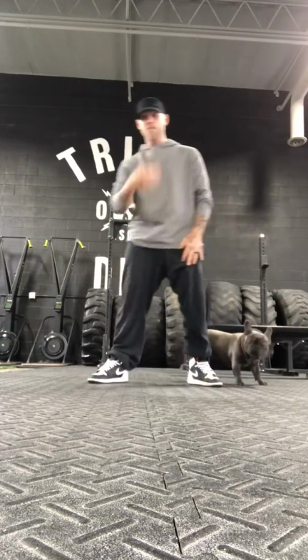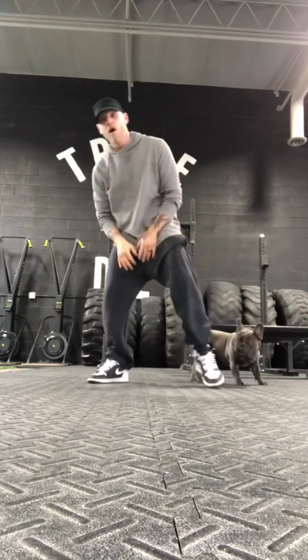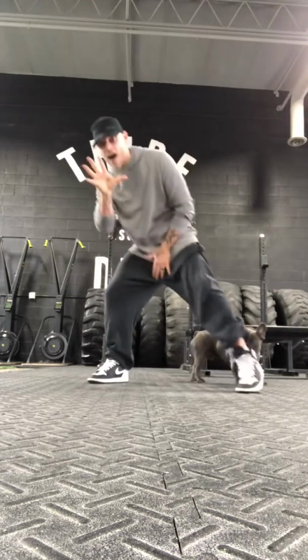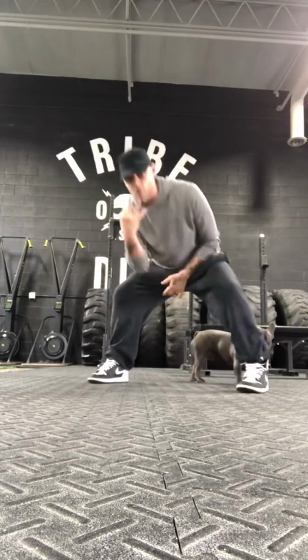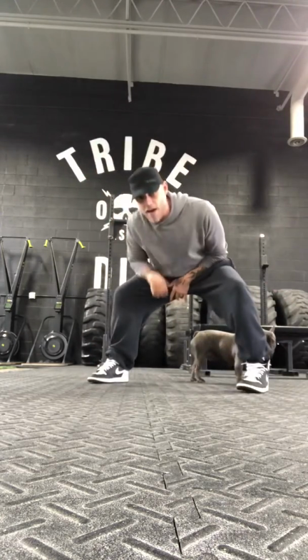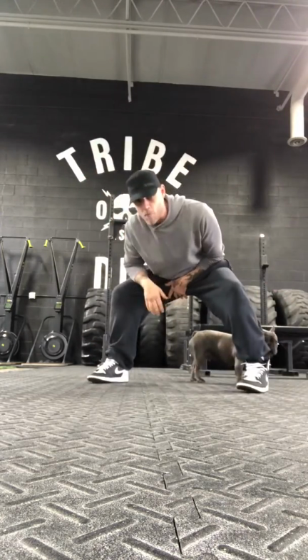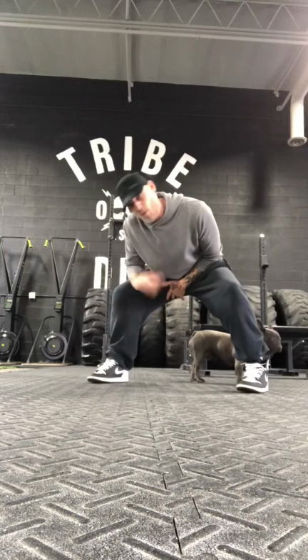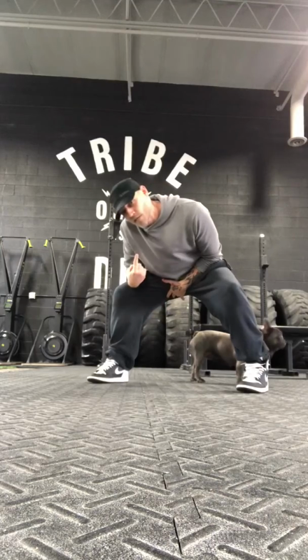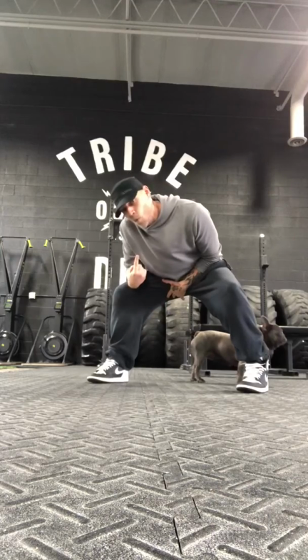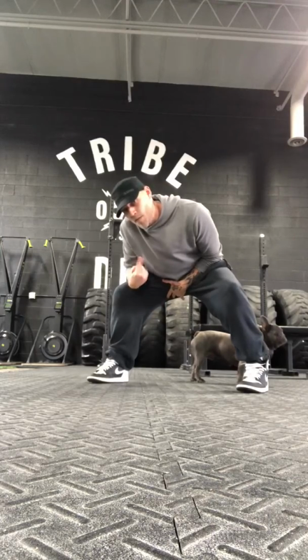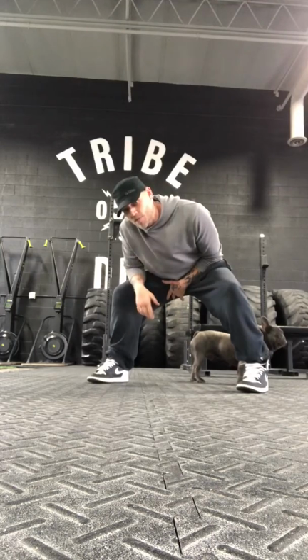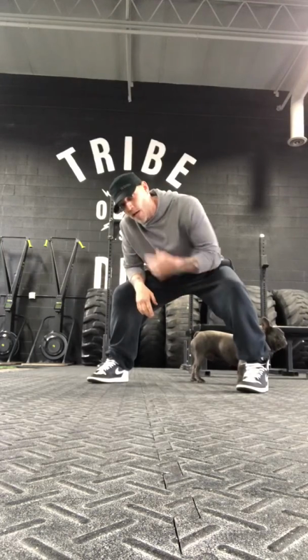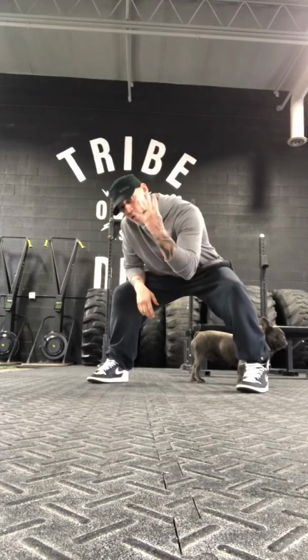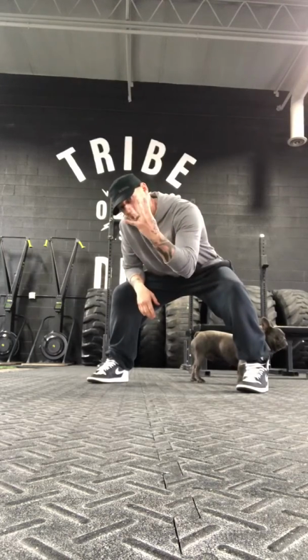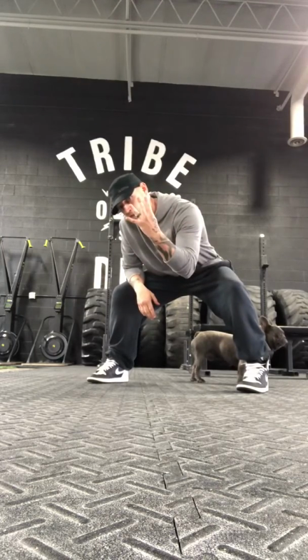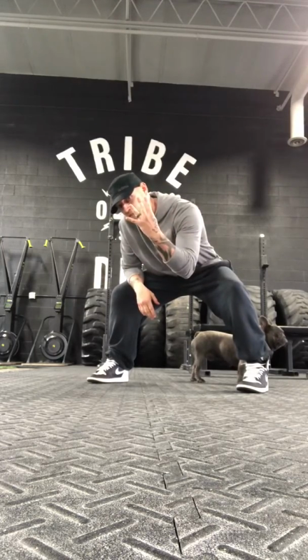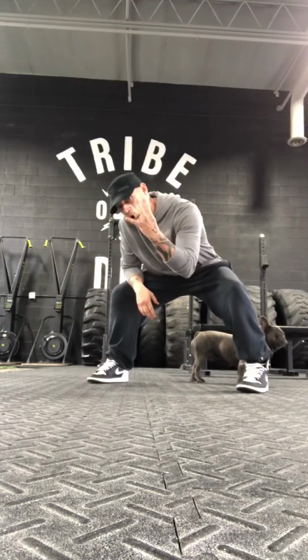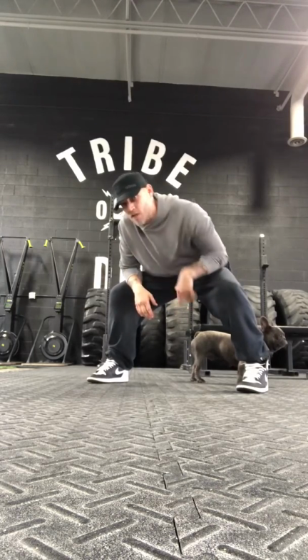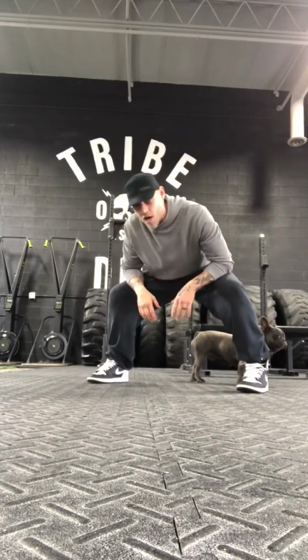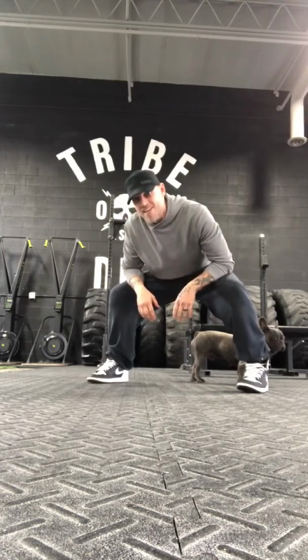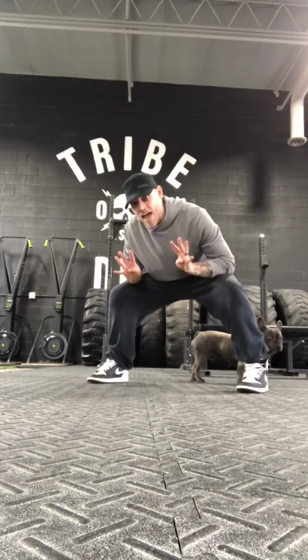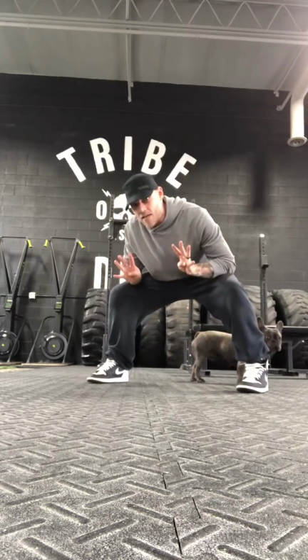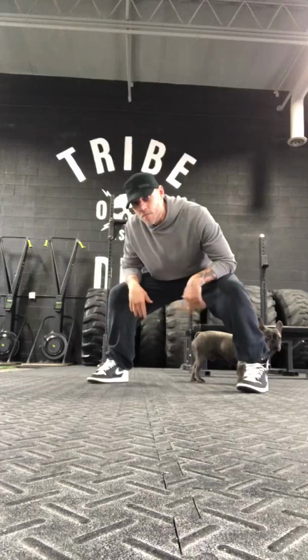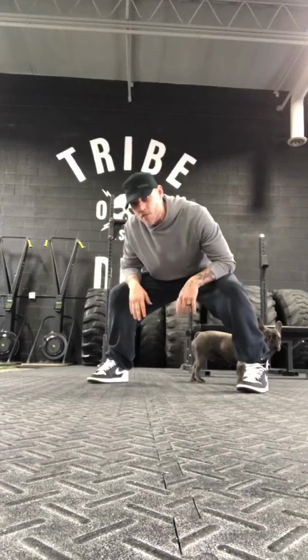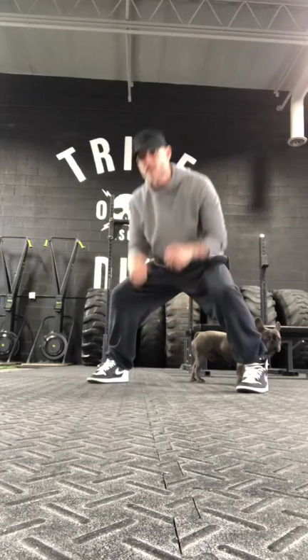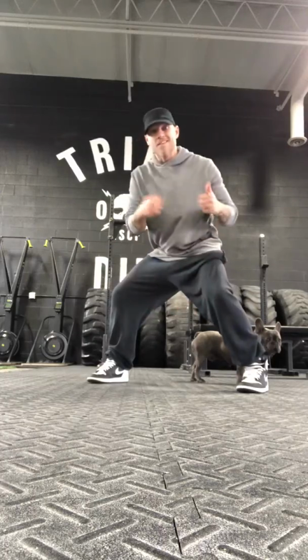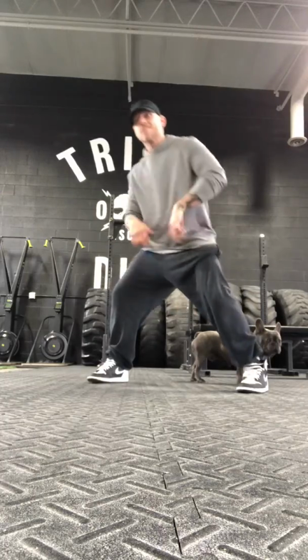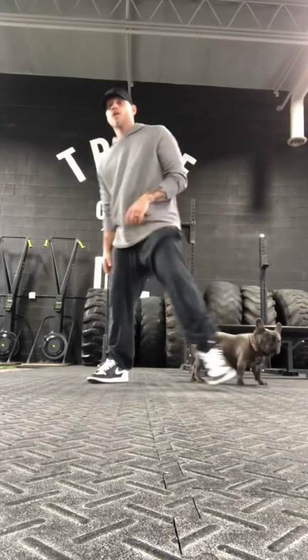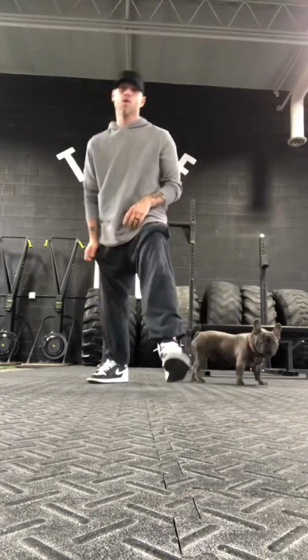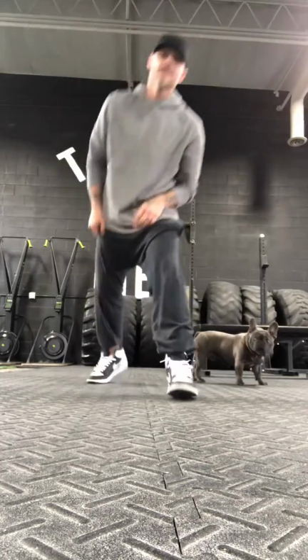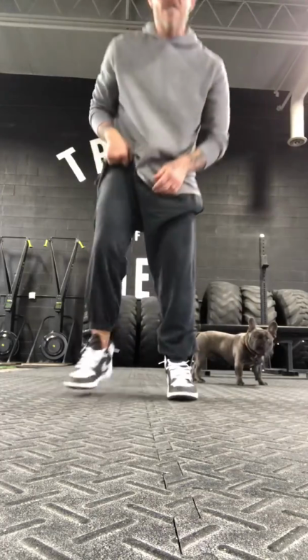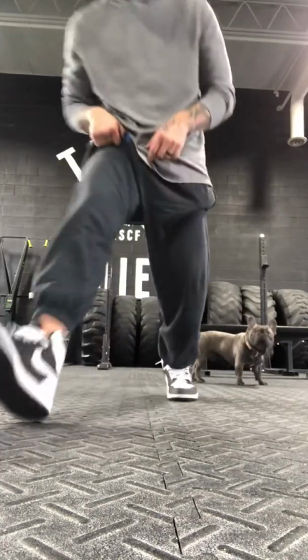Five three-minute AMRAP repeats, one minute in between. Looking for four tuck jumps, eight pistols, and 16 Russian twists. Let's get it, Tribe.